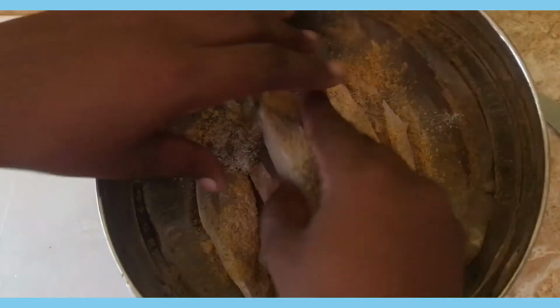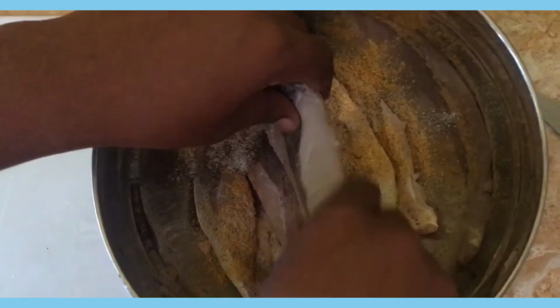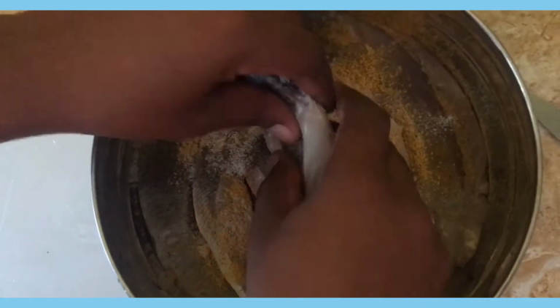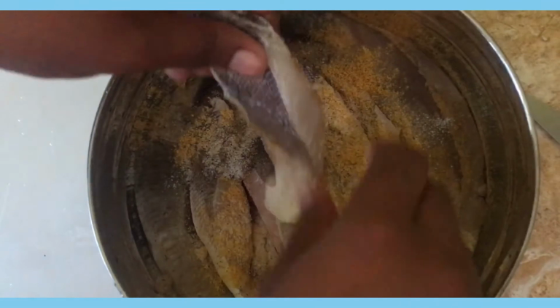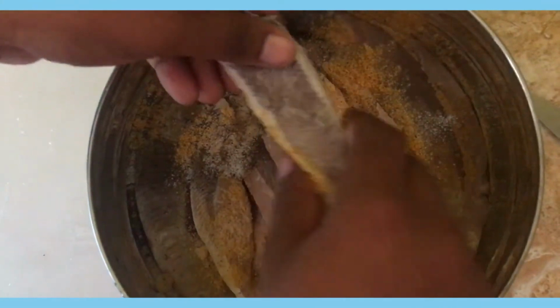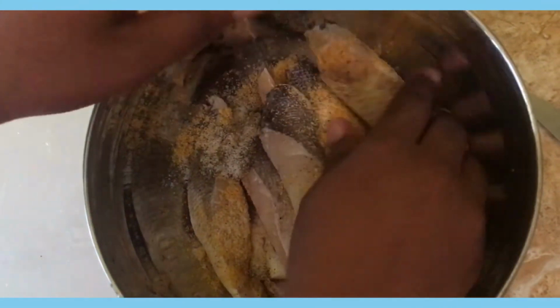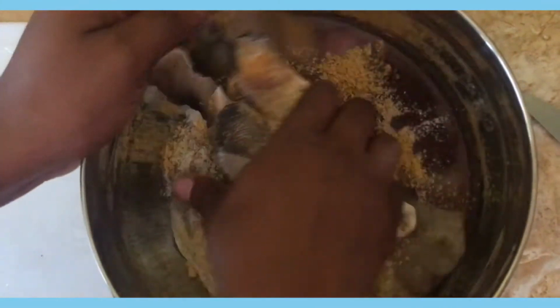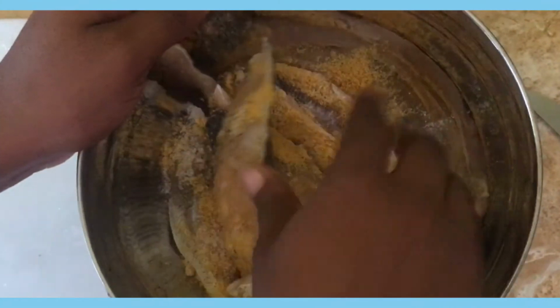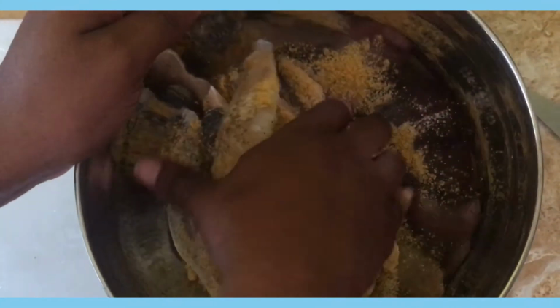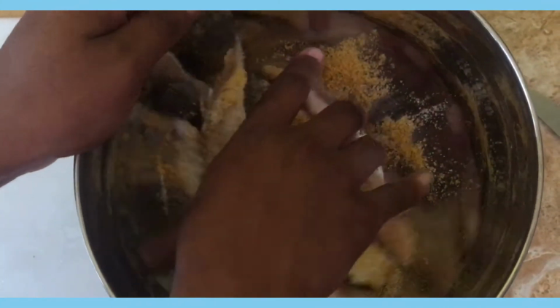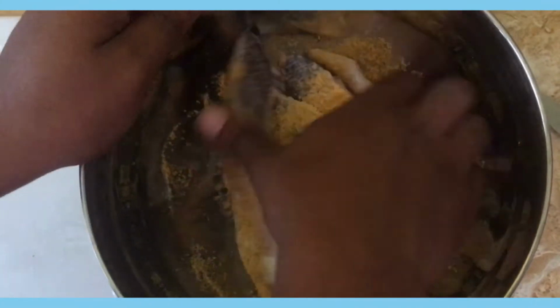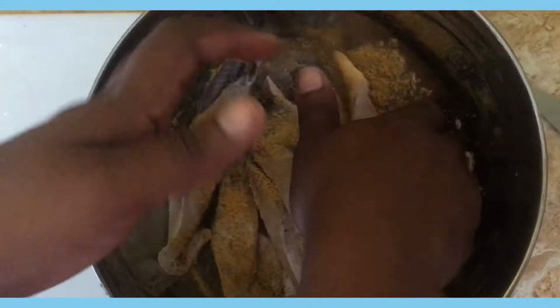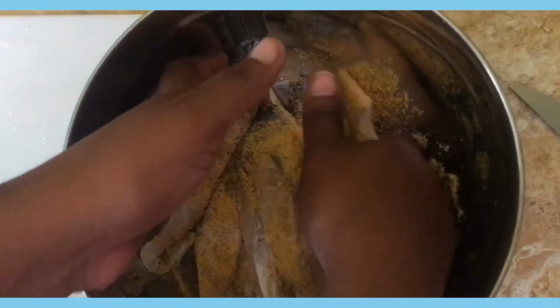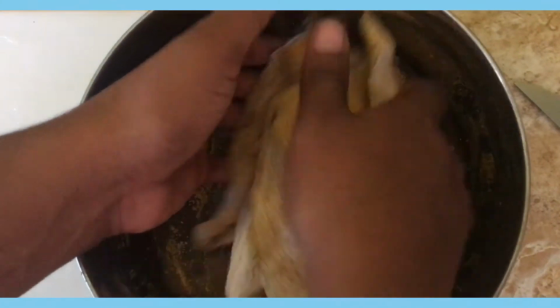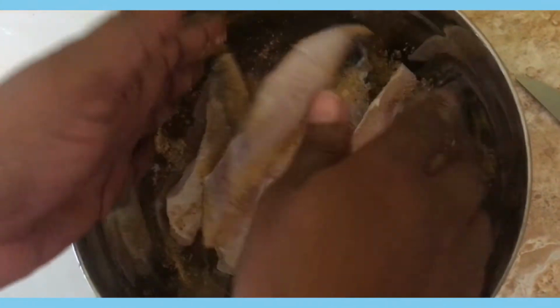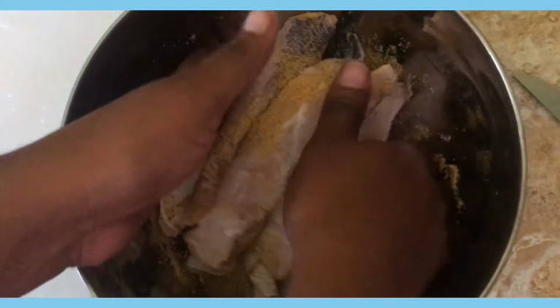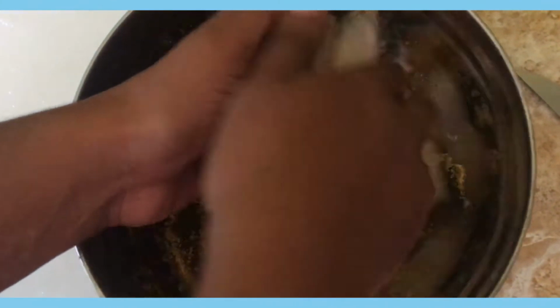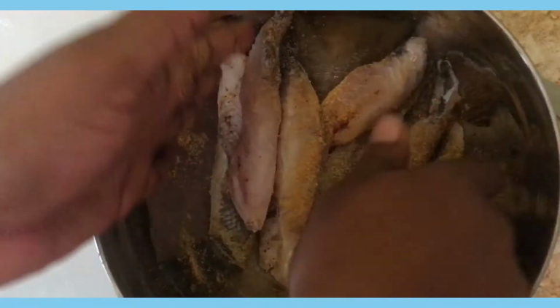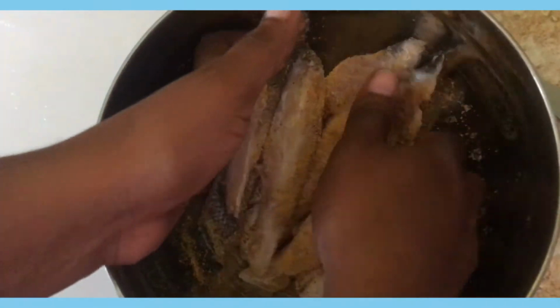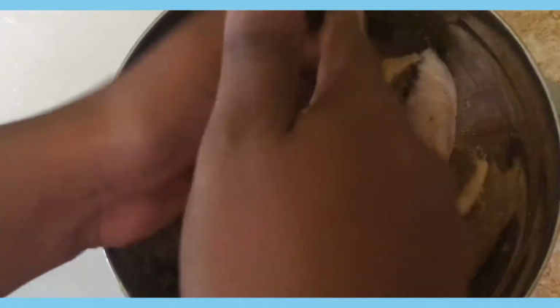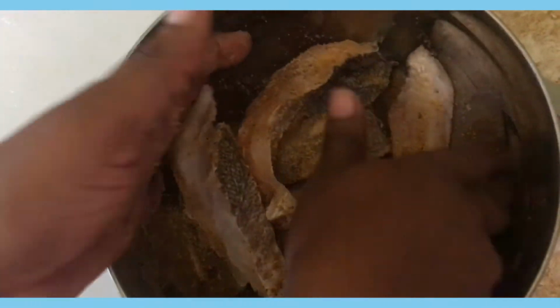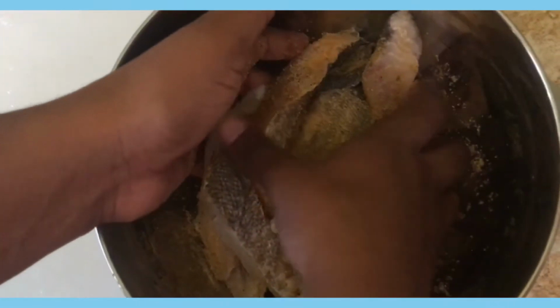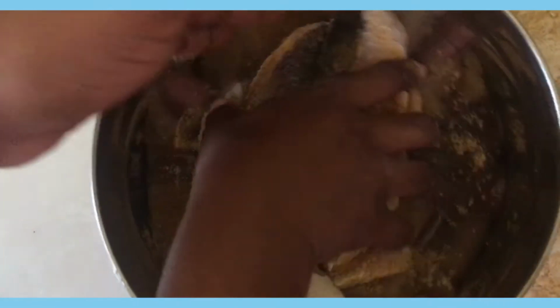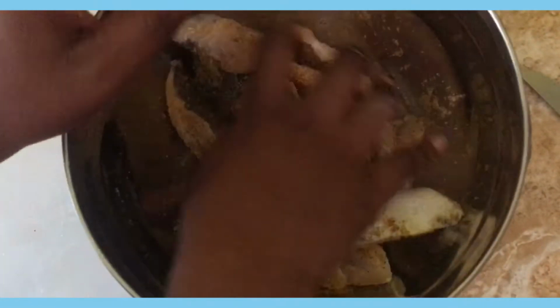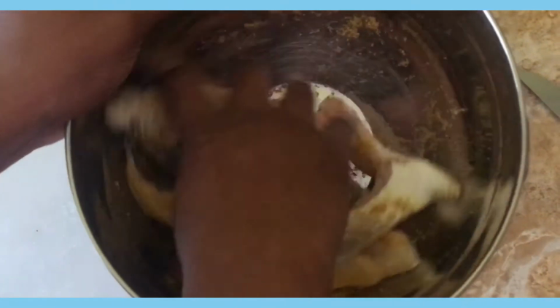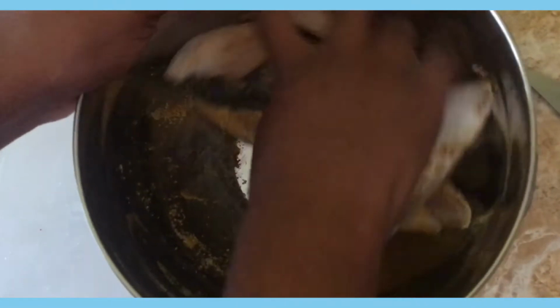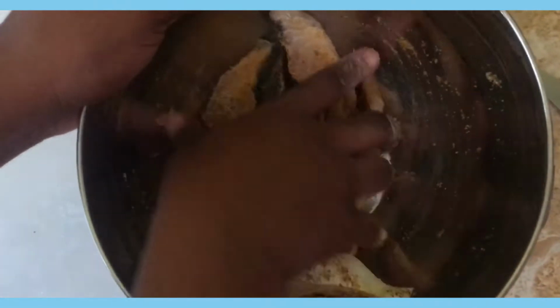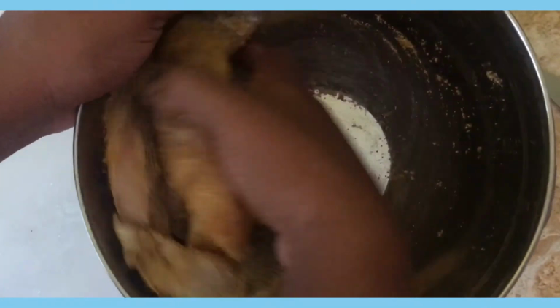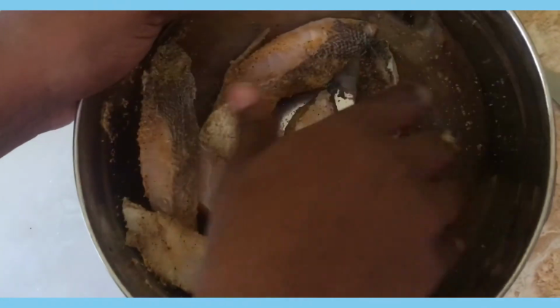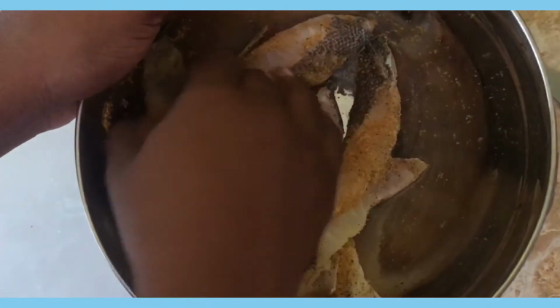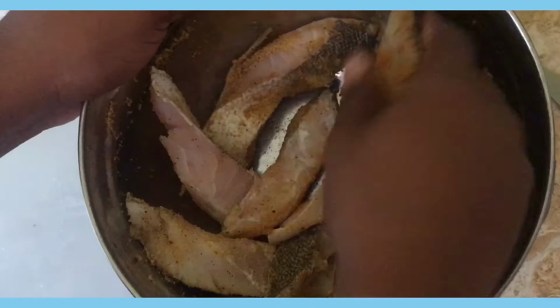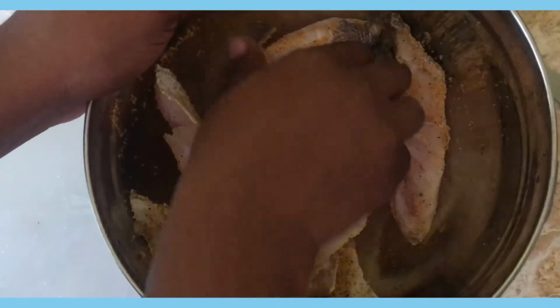I'm just going to rub the dry seasoning all over the fish until it's evenly coated, ensuring that I don't break any of them.